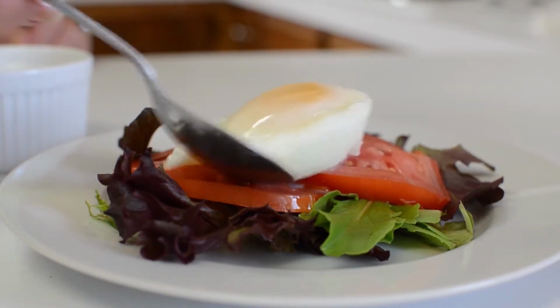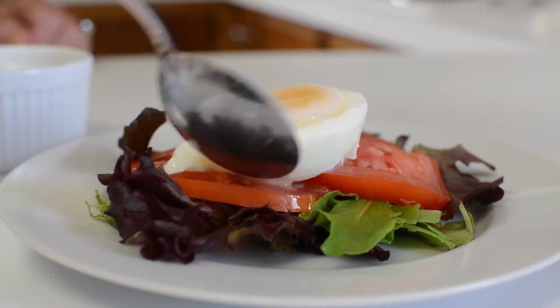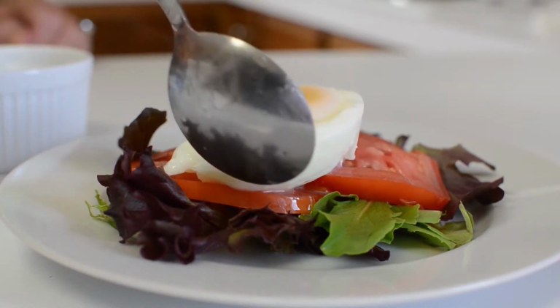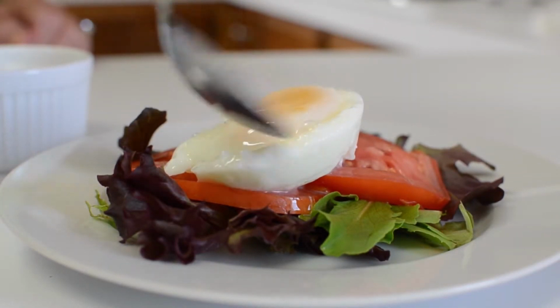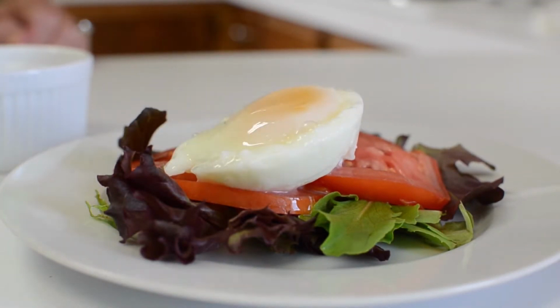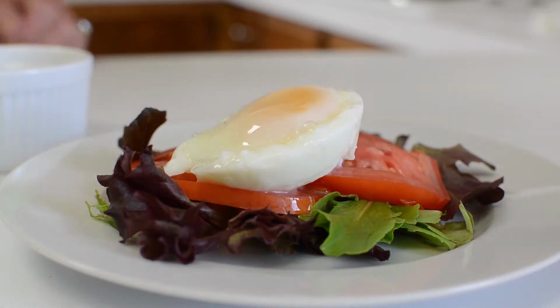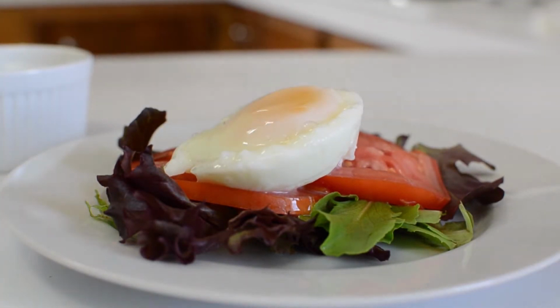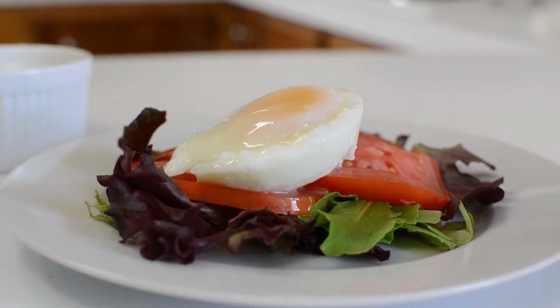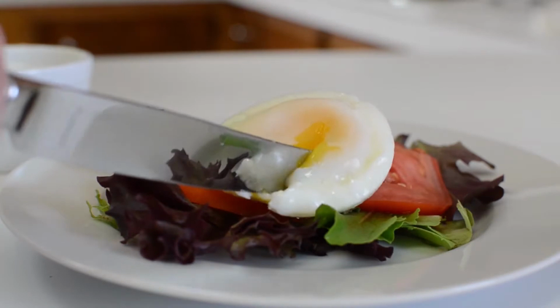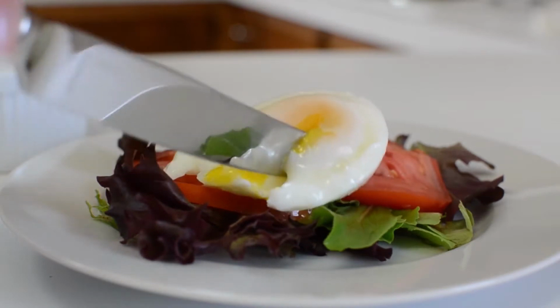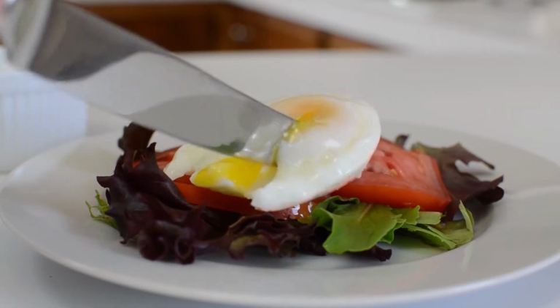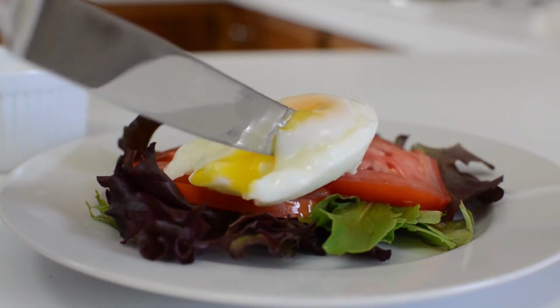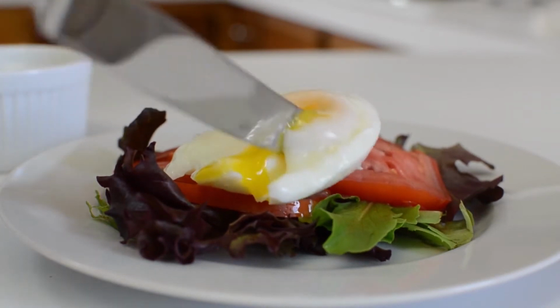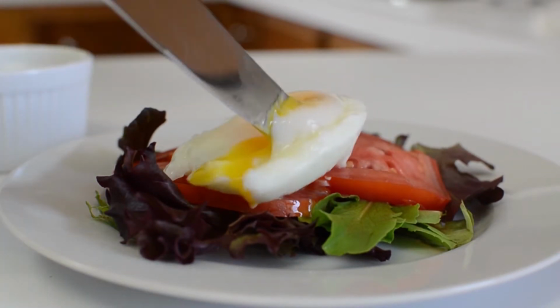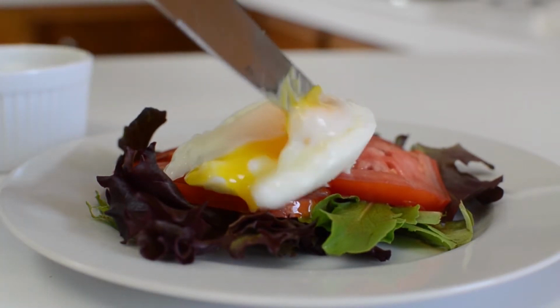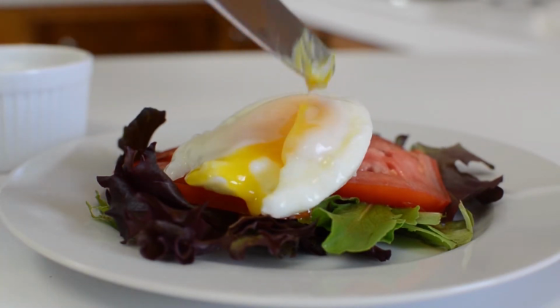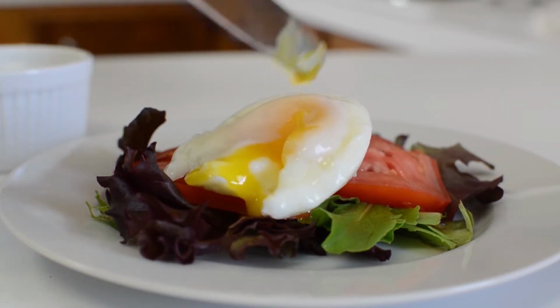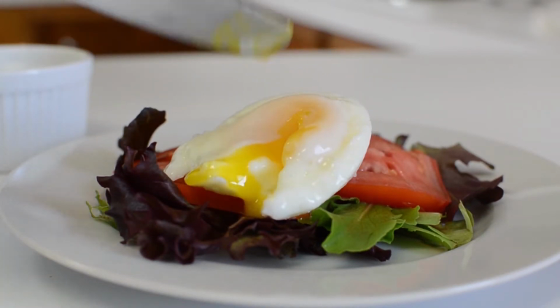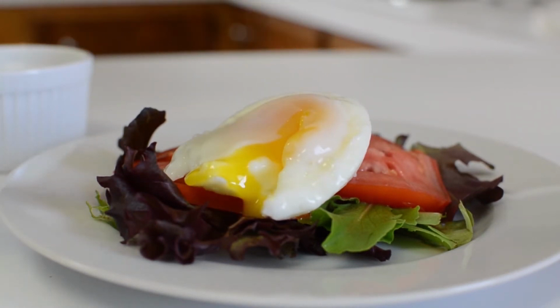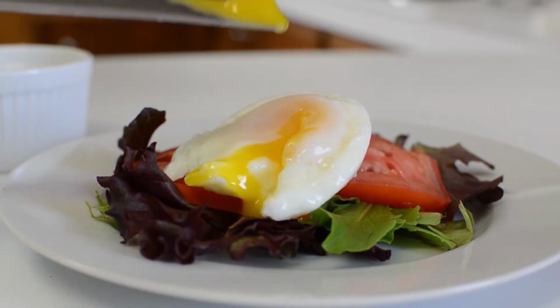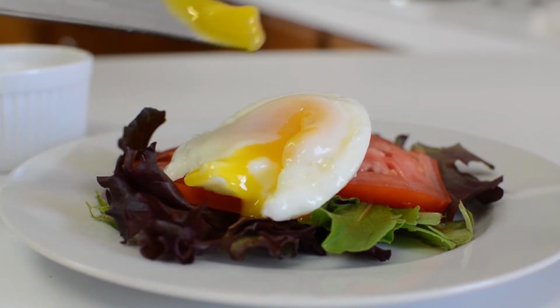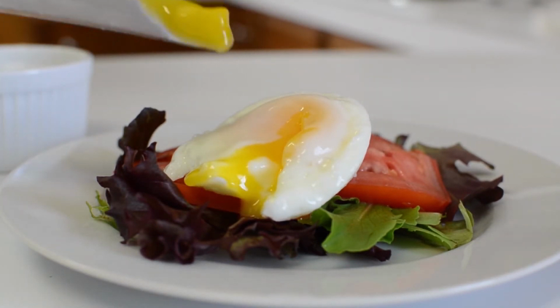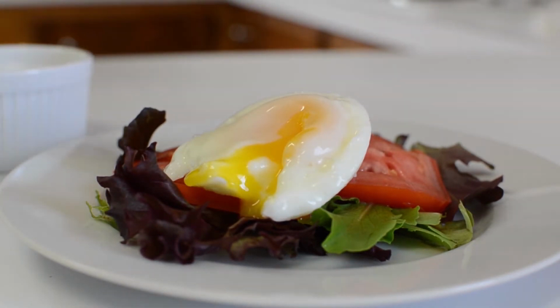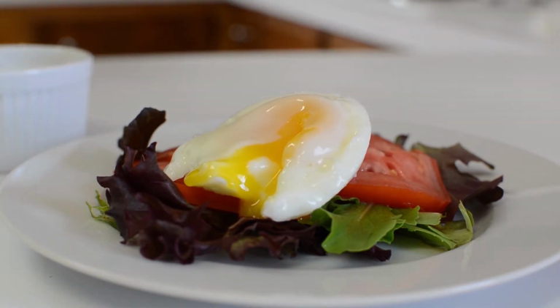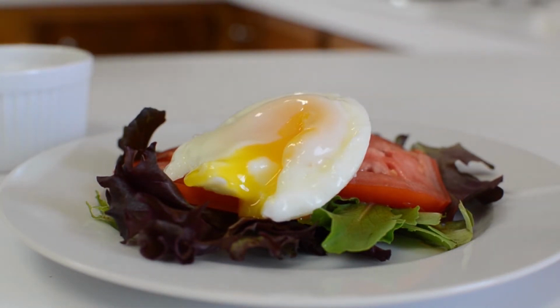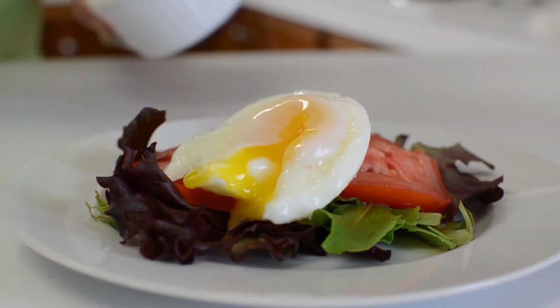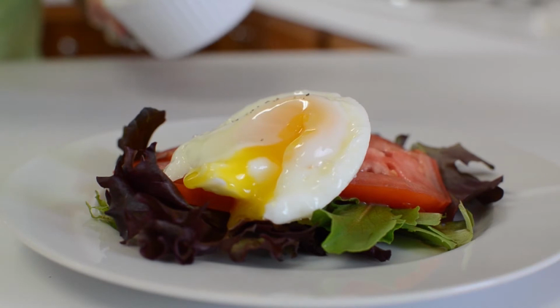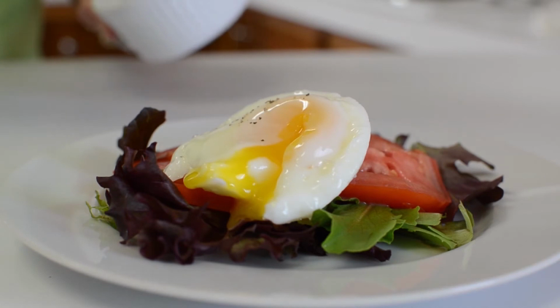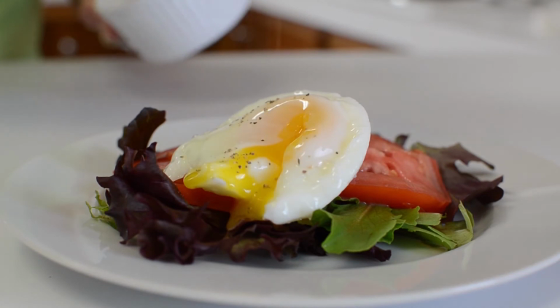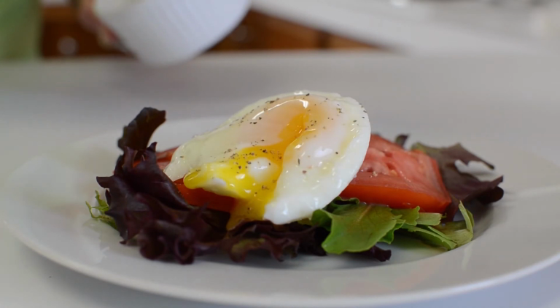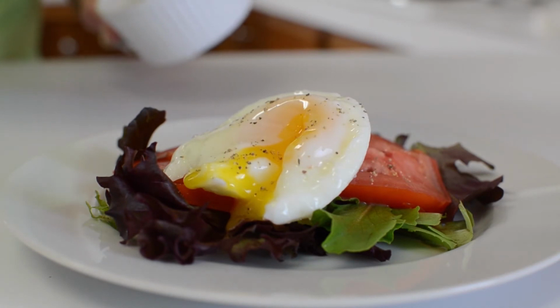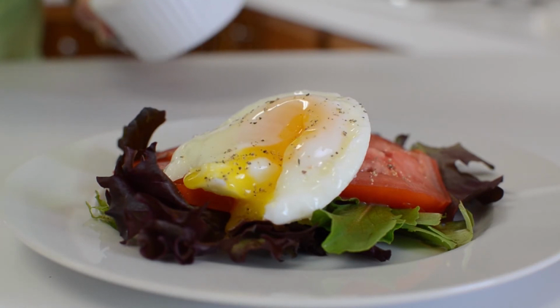I recommend serving it with greens and fresh vegetables or even on a piece of toast. Season and enjoy!